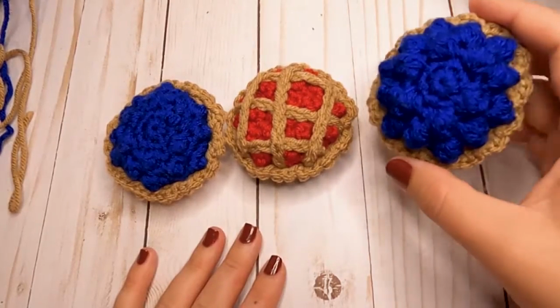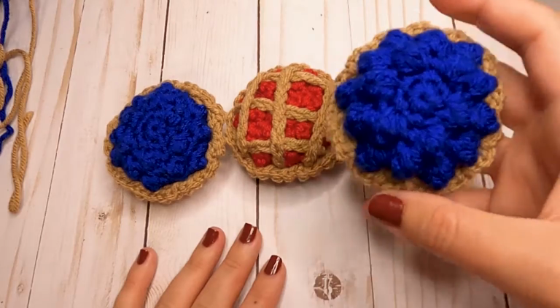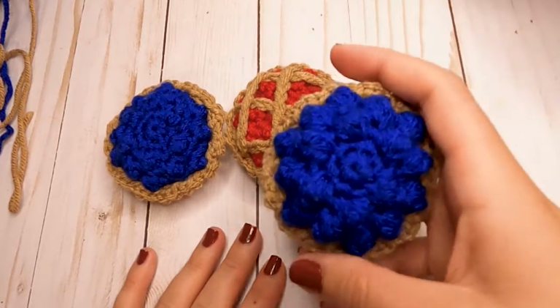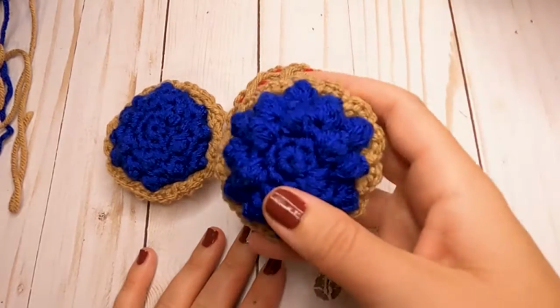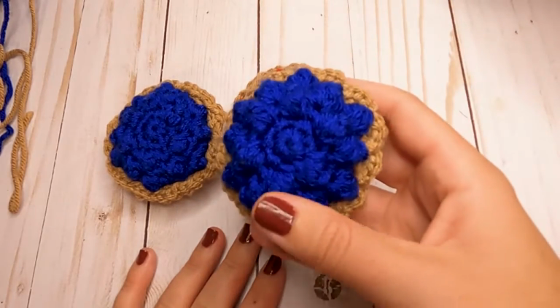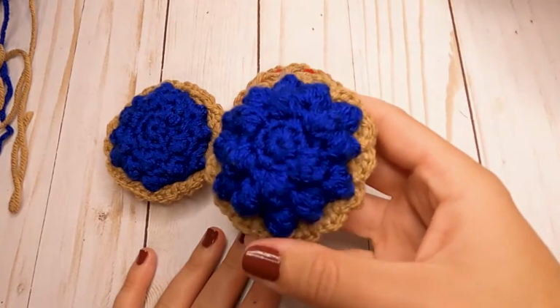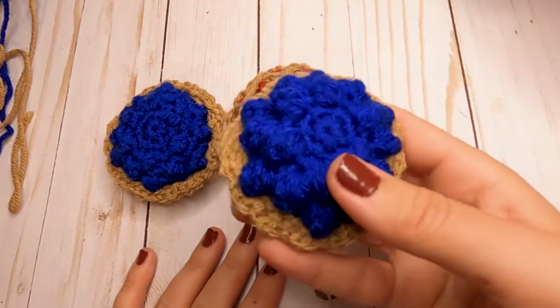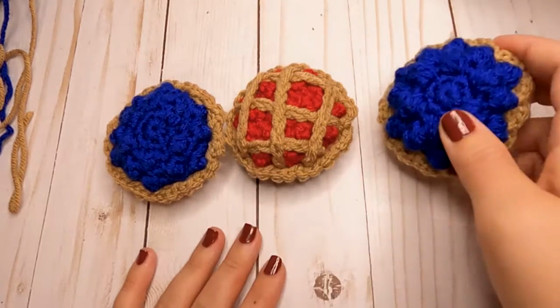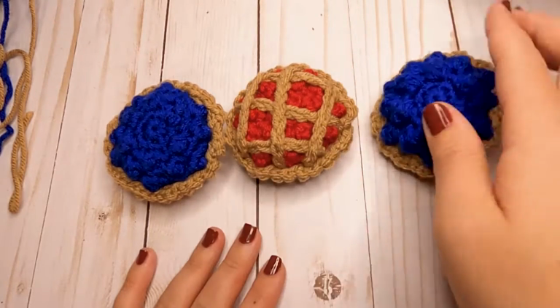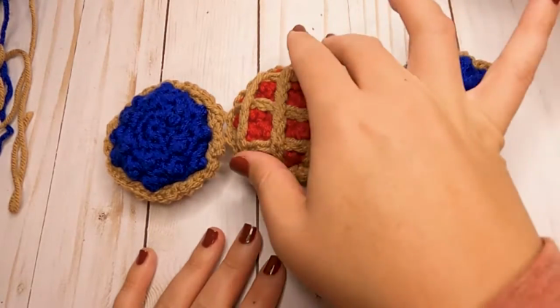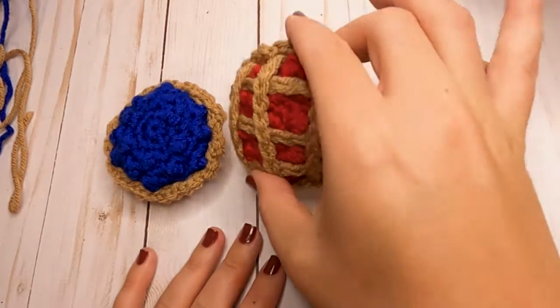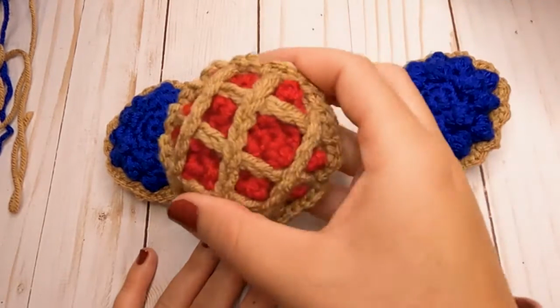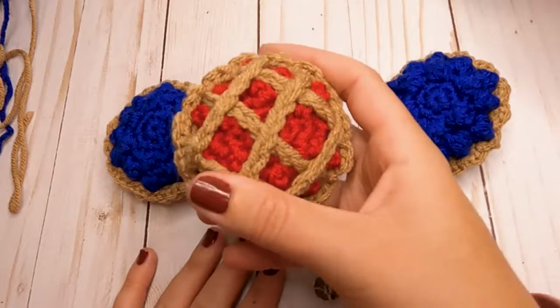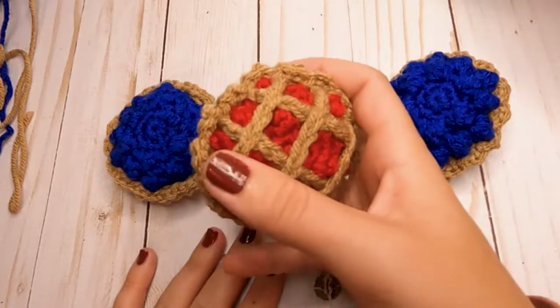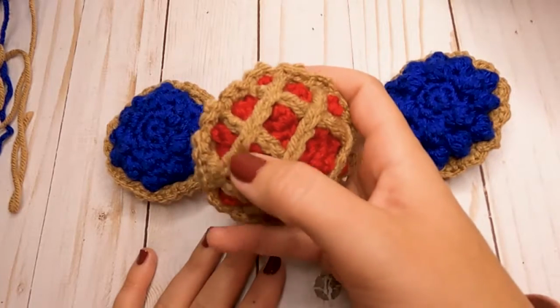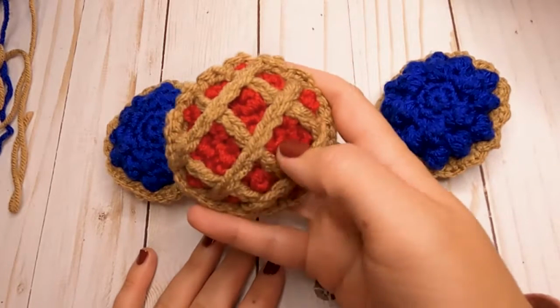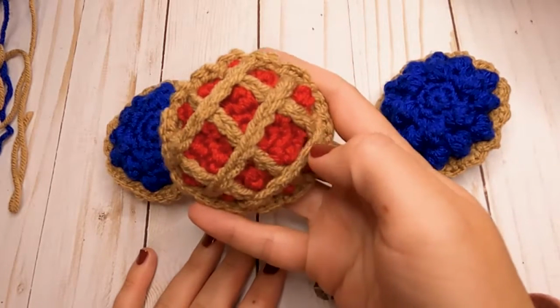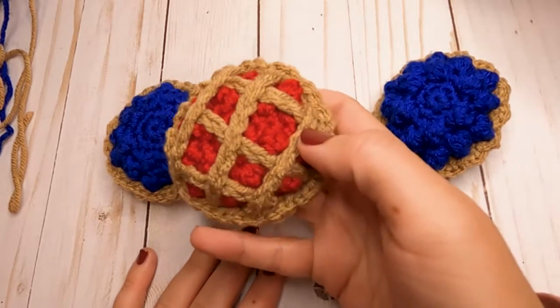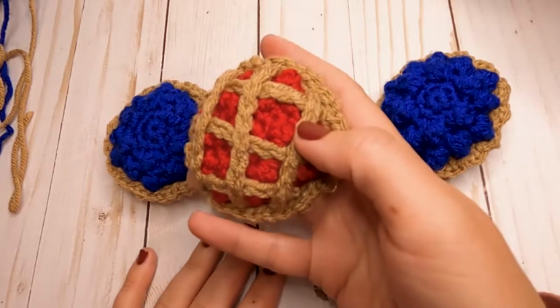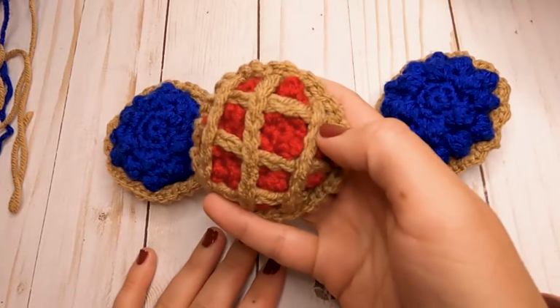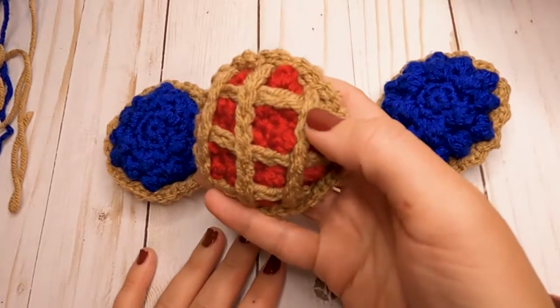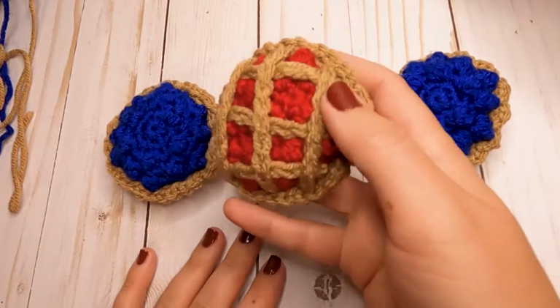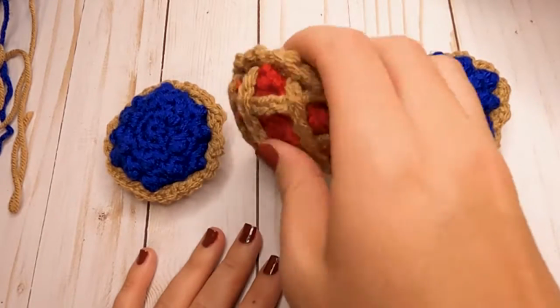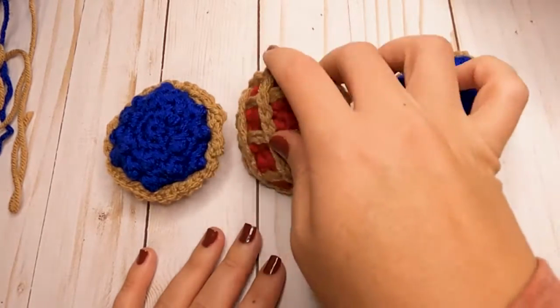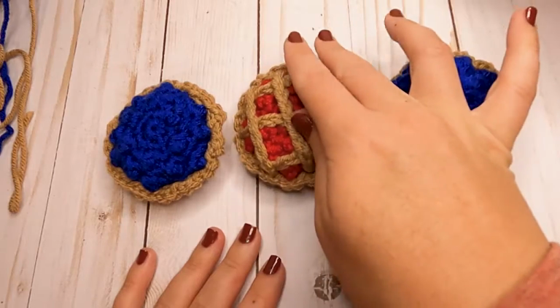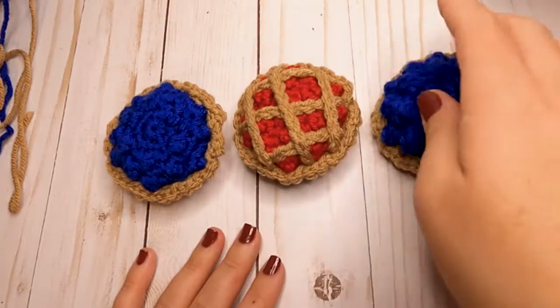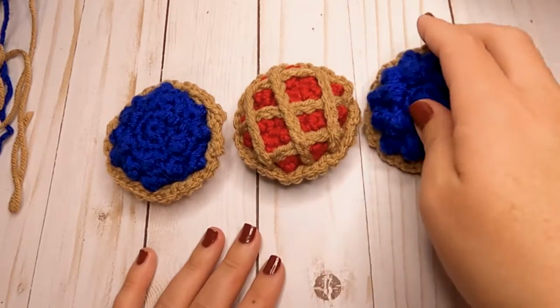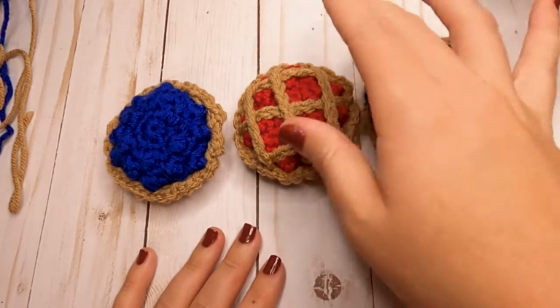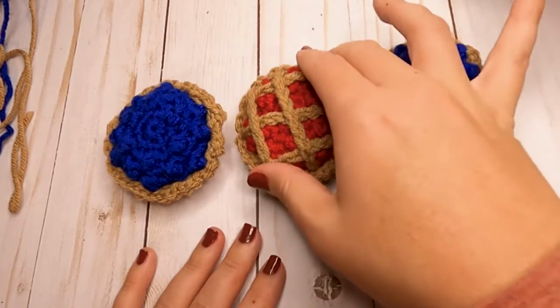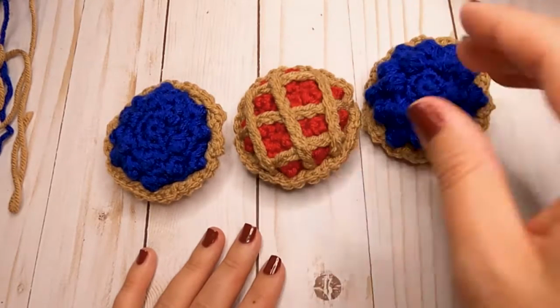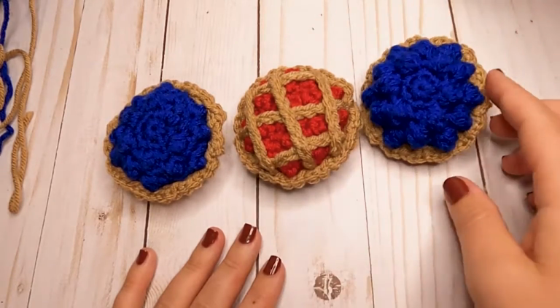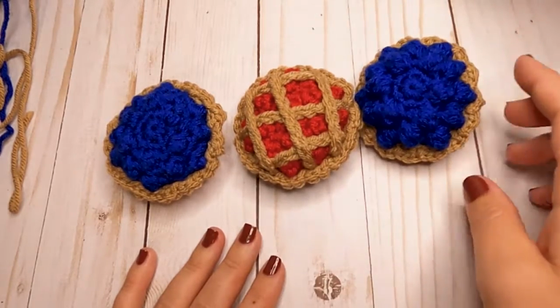That finishes off the pattern for the tiny pies! These would make really cute centerpieces for your Thanksgiving table this holiday season. If you enjoyed this pattern, let me know, and I will see you in the next video.